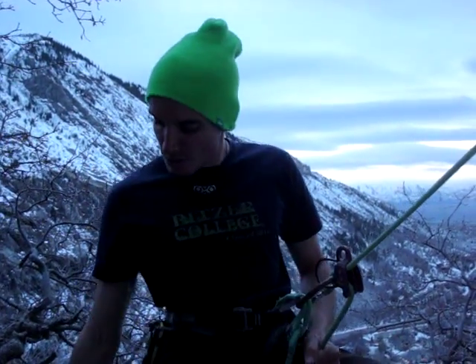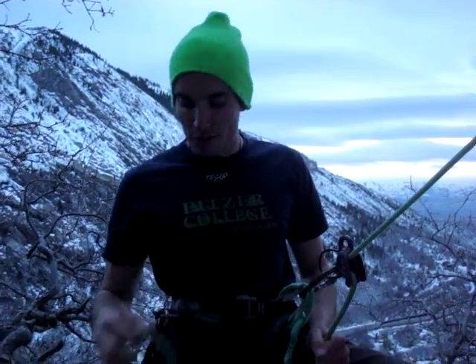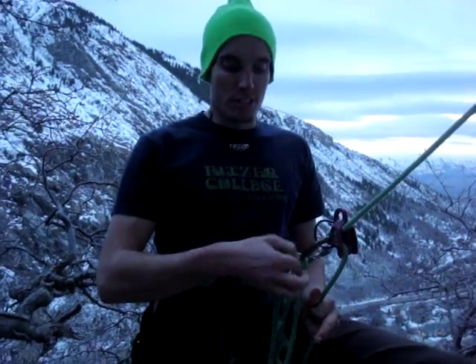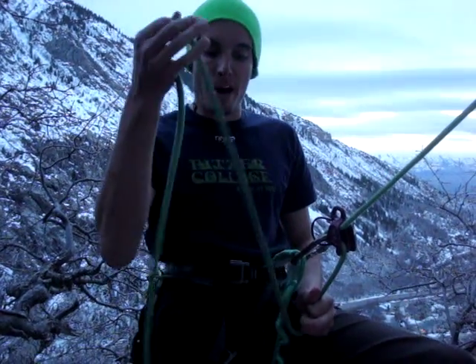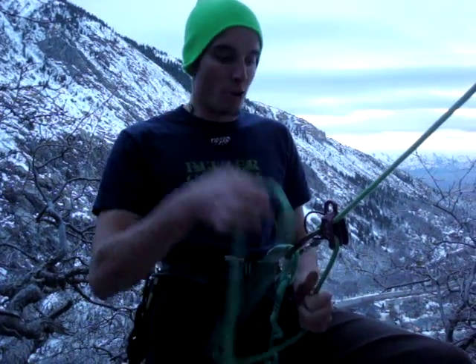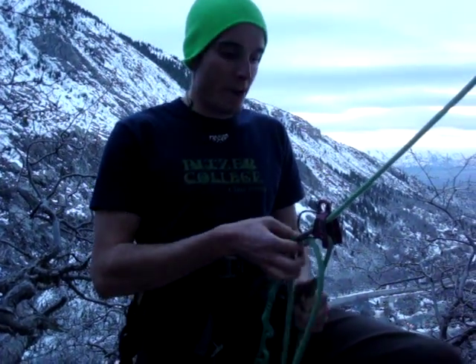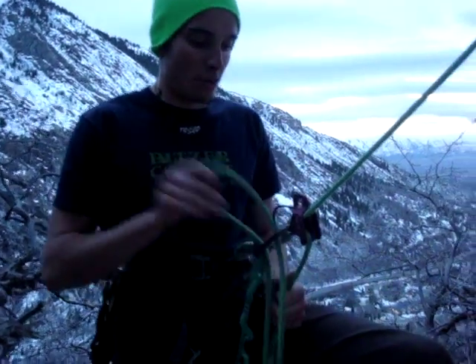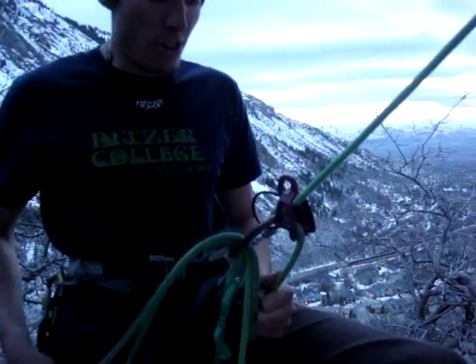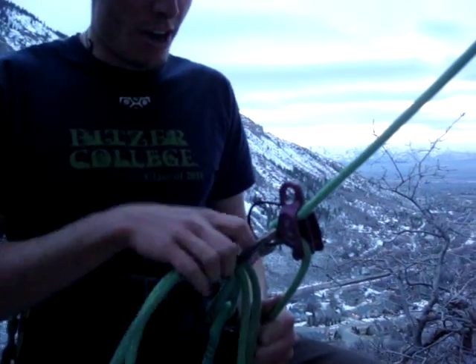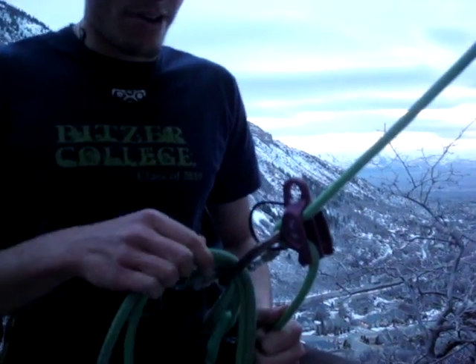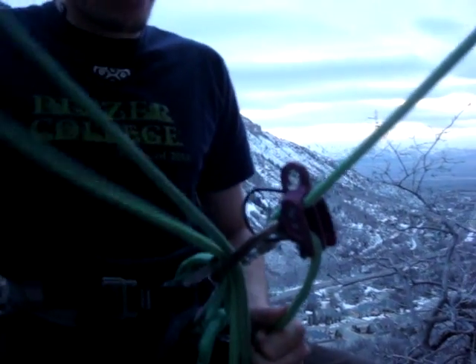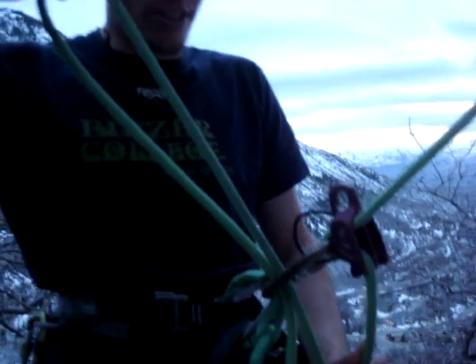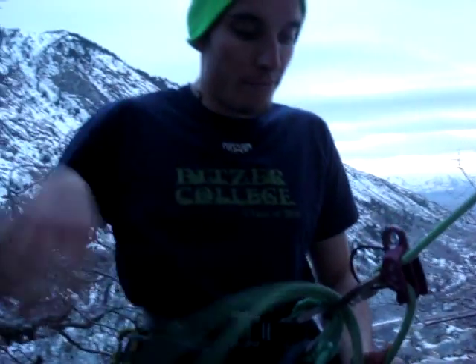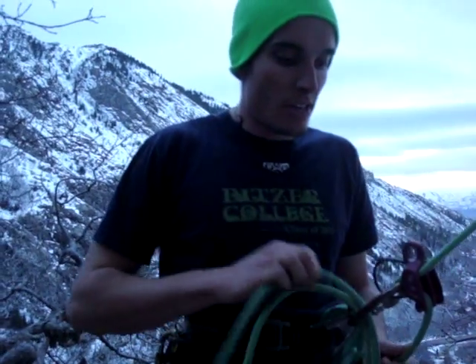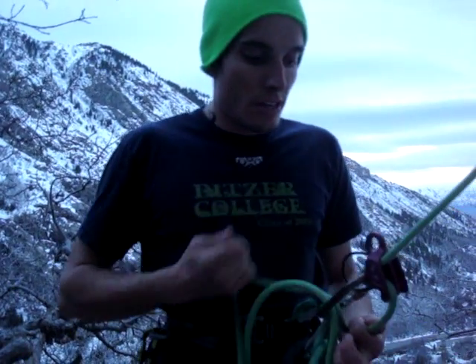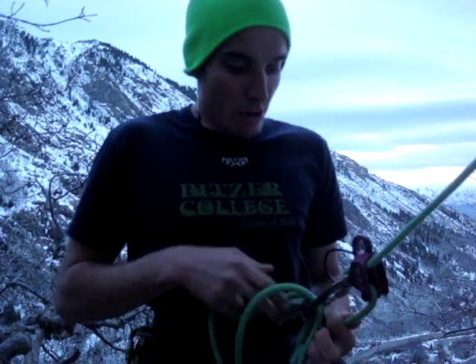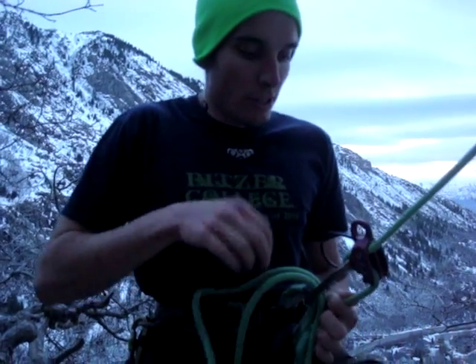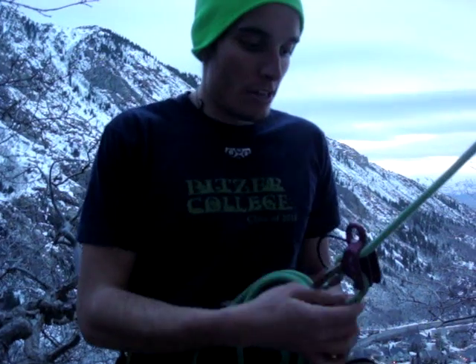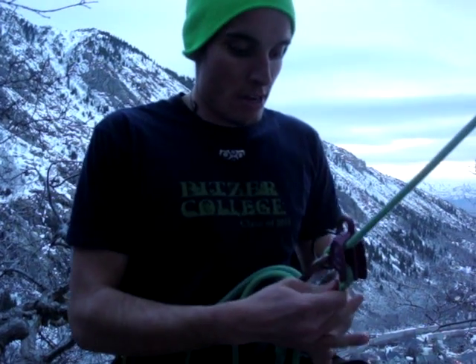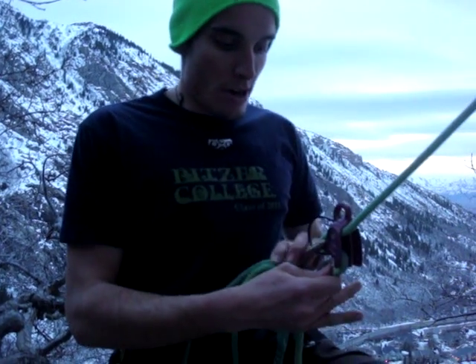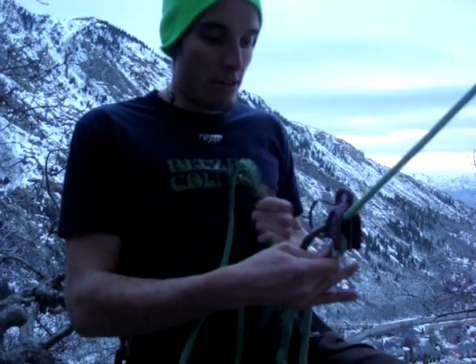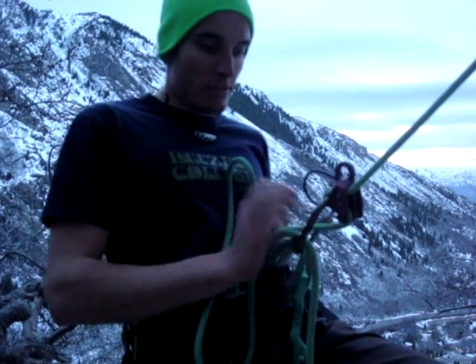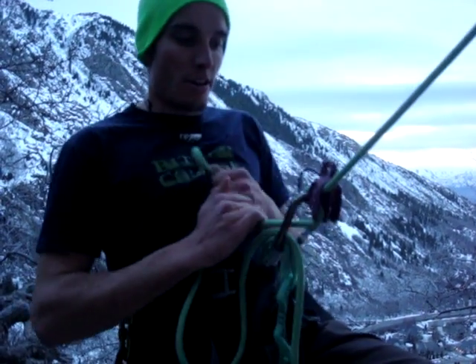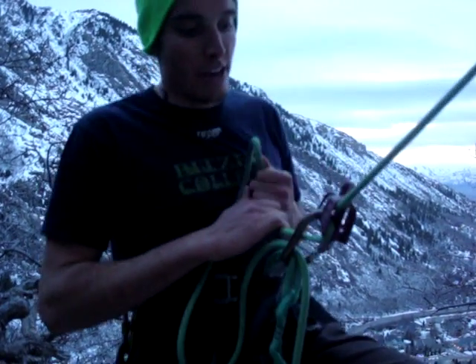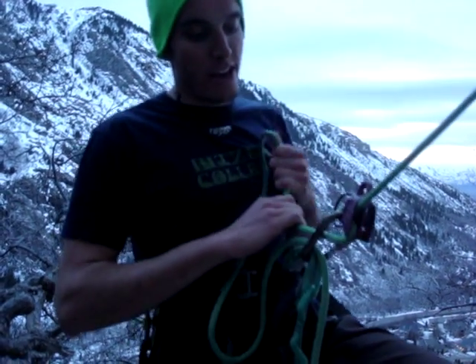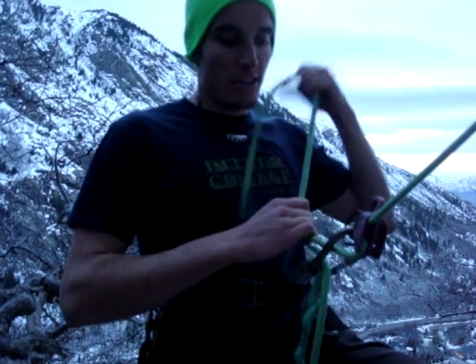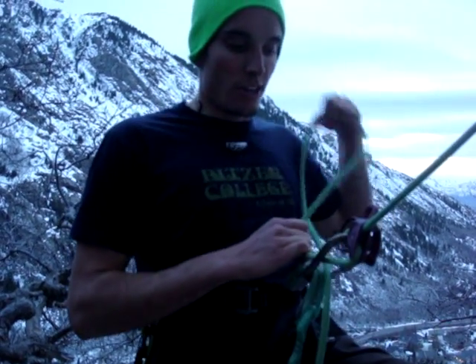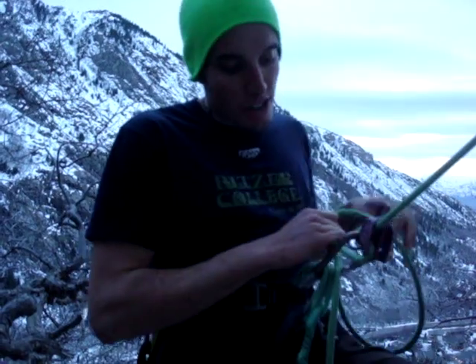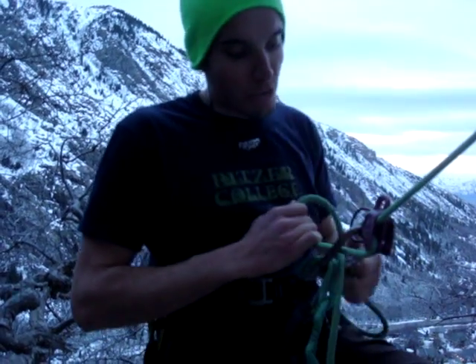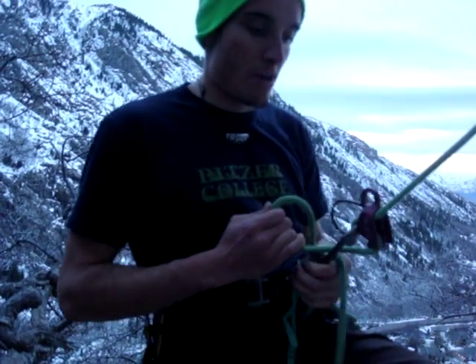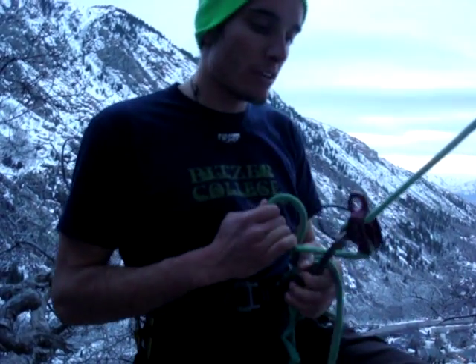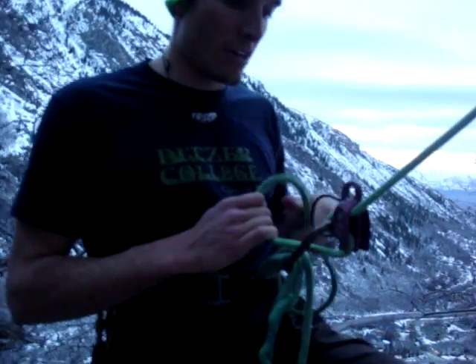What you're going to do first is take a bite of the rope and pass it through your locking carabiner, like so. Then you're going to pull the tail tight so that you're locked off through your carabiner, like so.